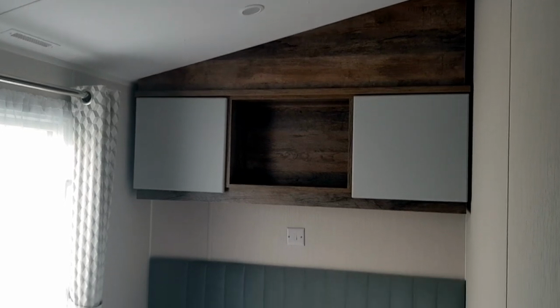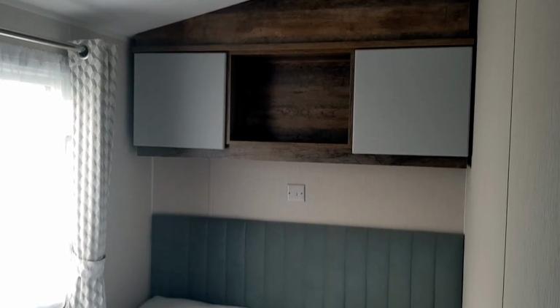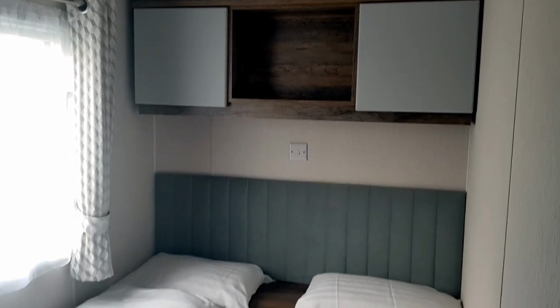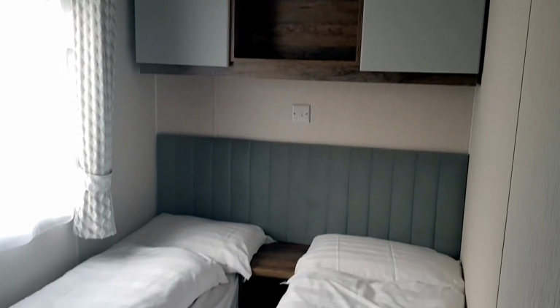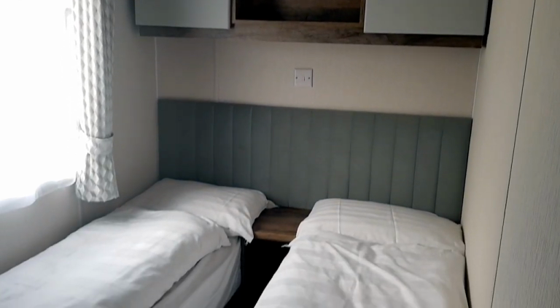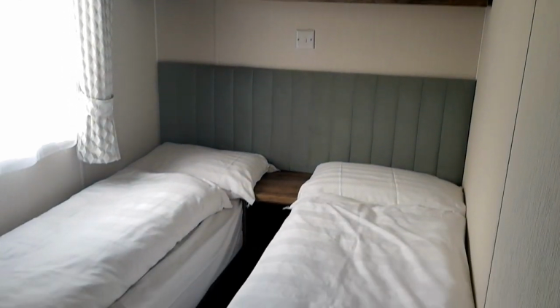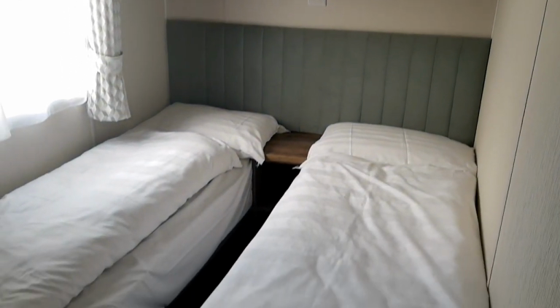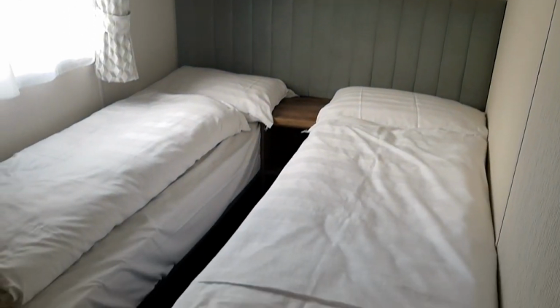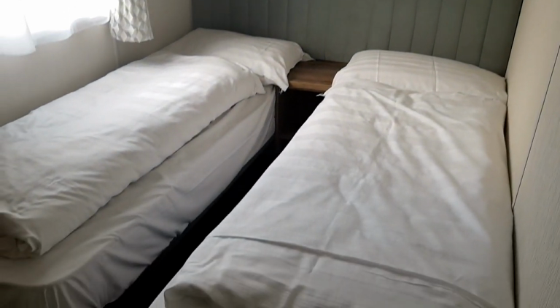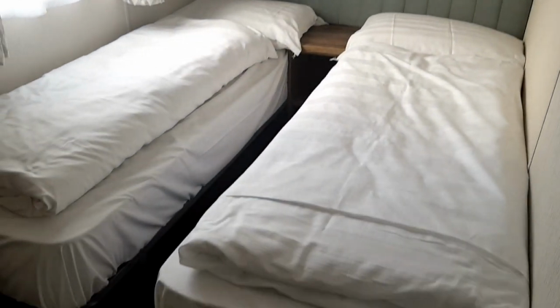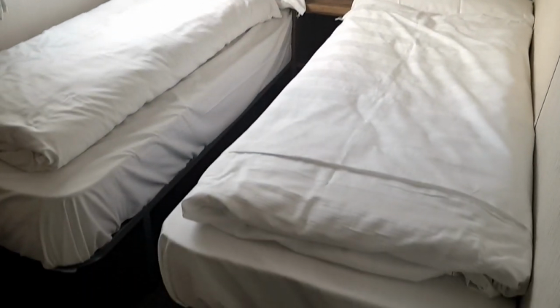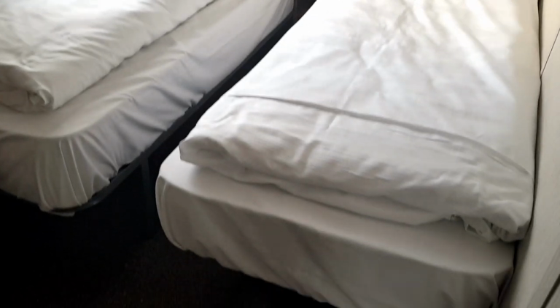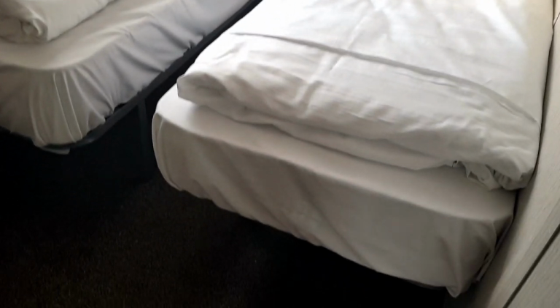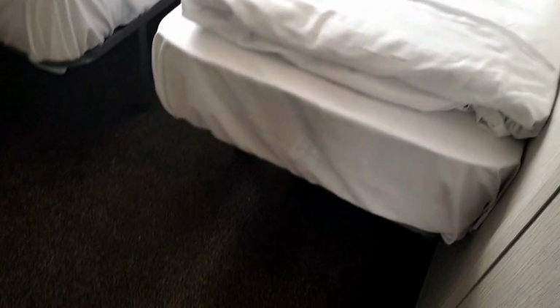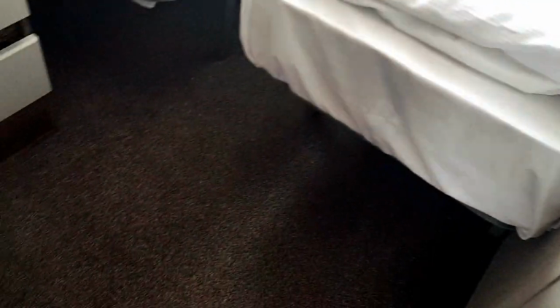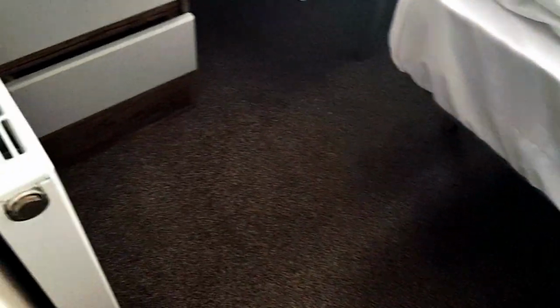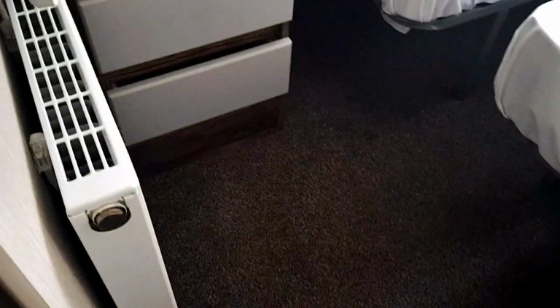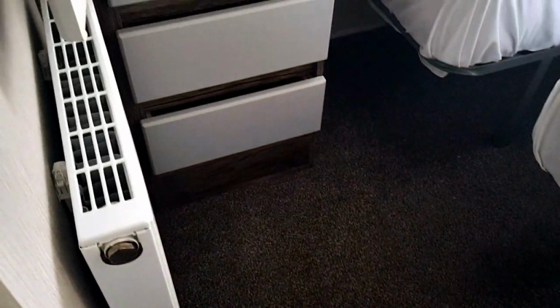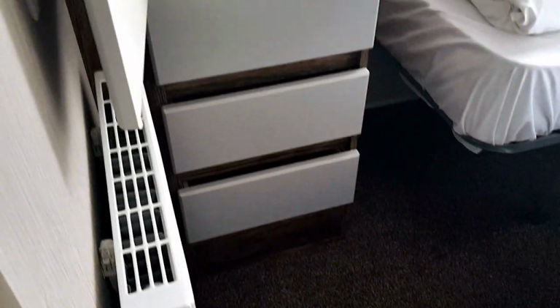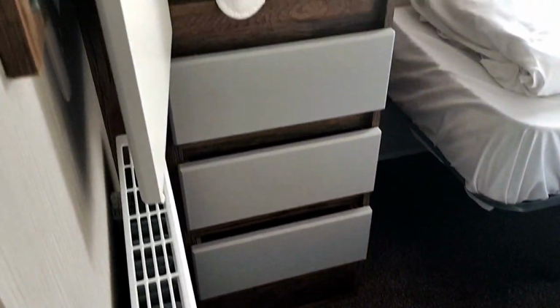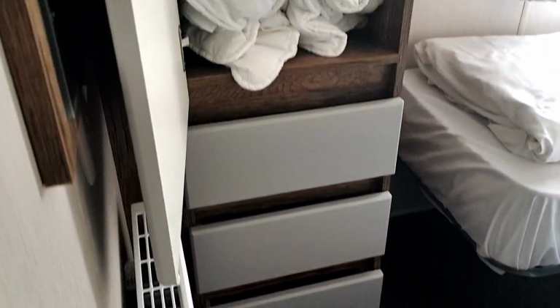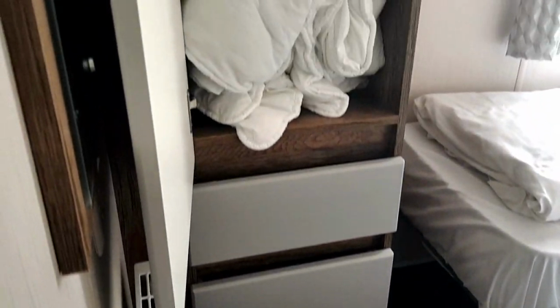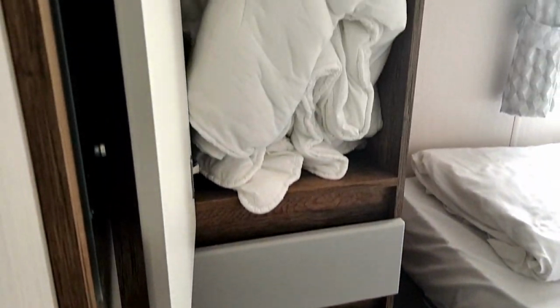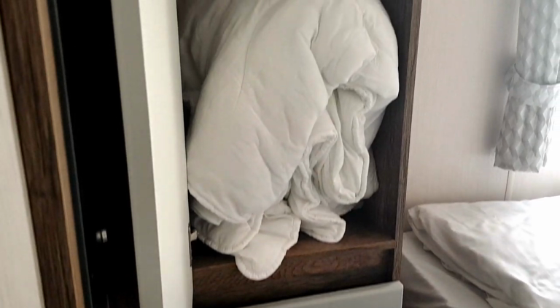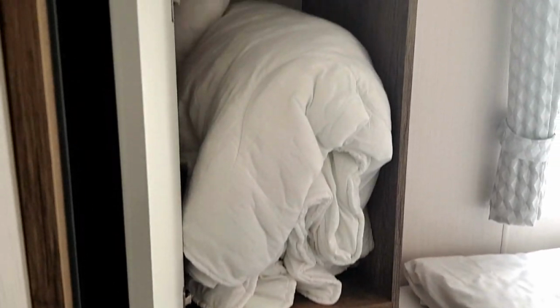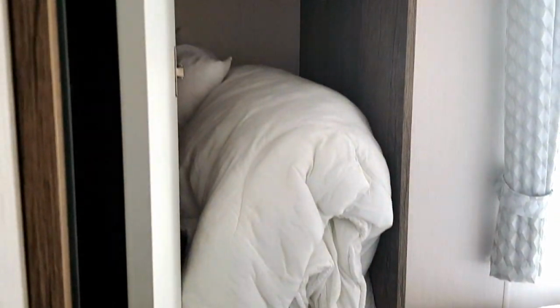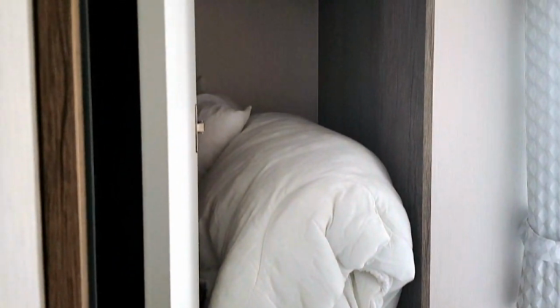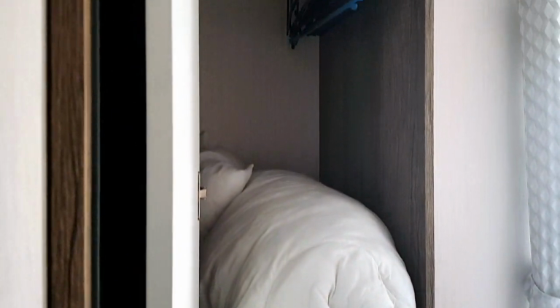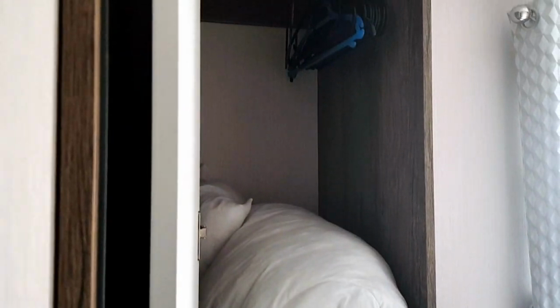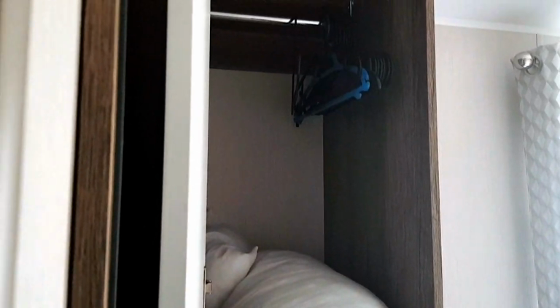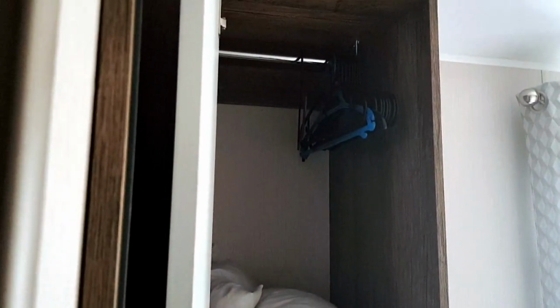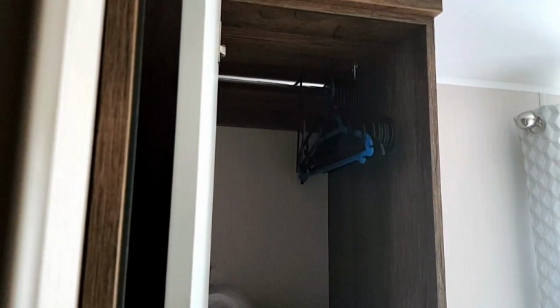The twin rooms have two single beds and the beds are not fixed so you can move them if you need to put a cot in here. They also provide some hangers in the wardrobe.